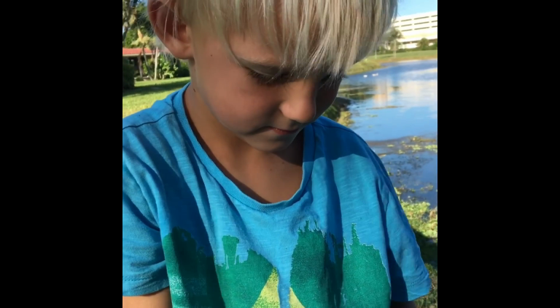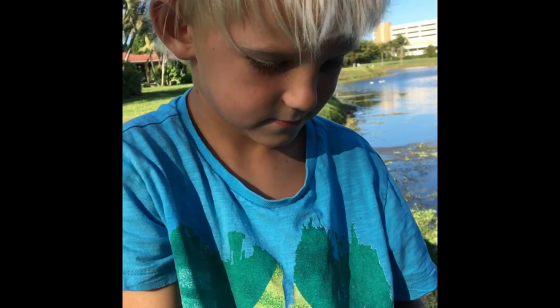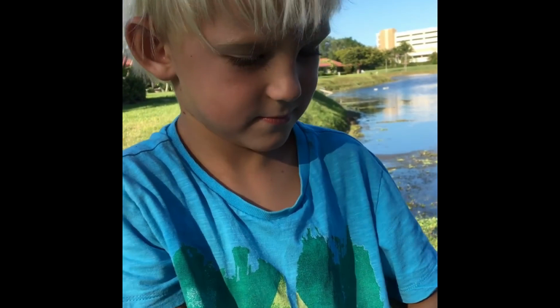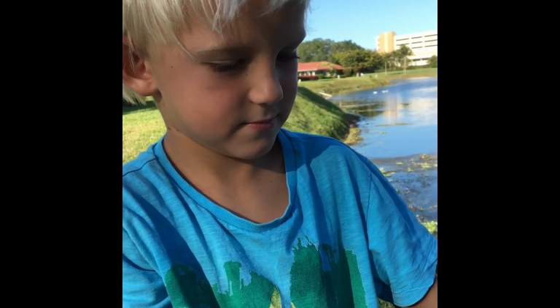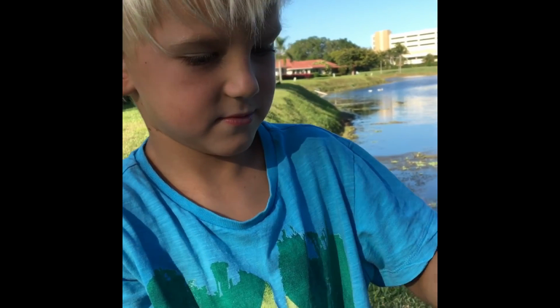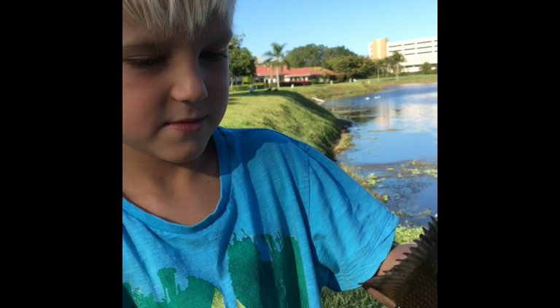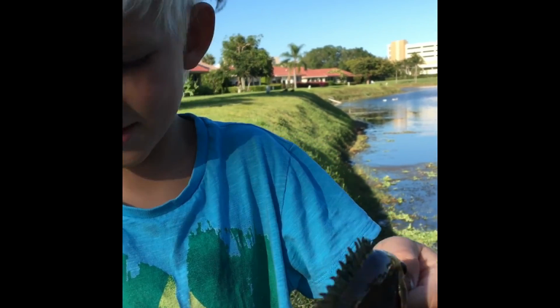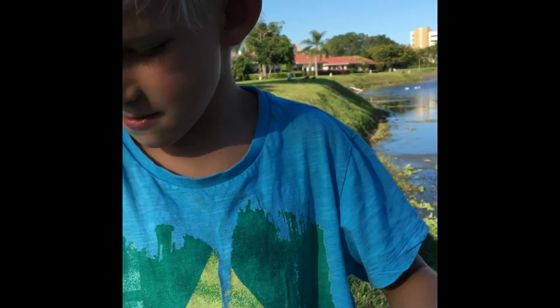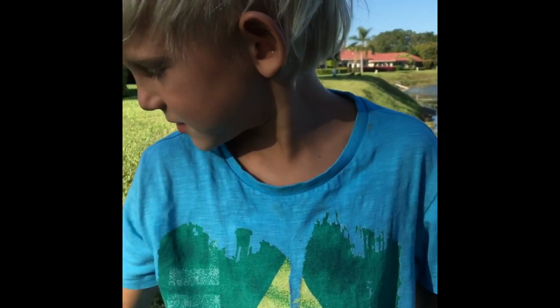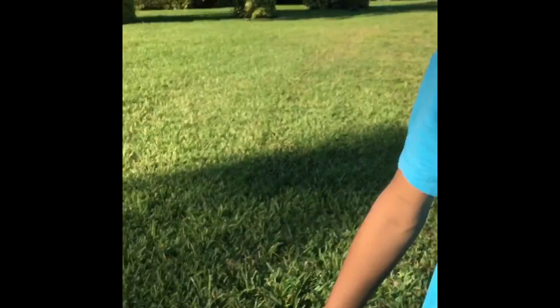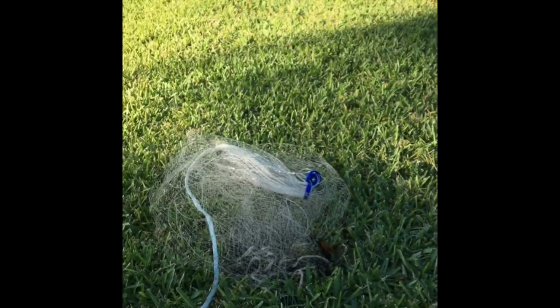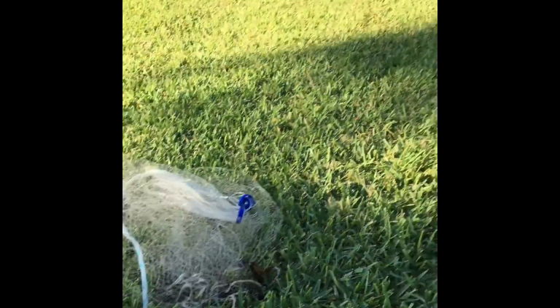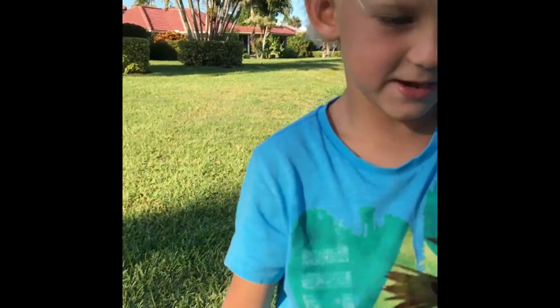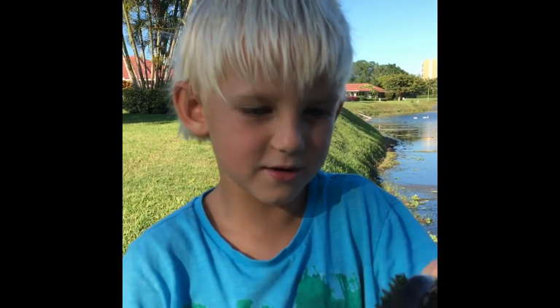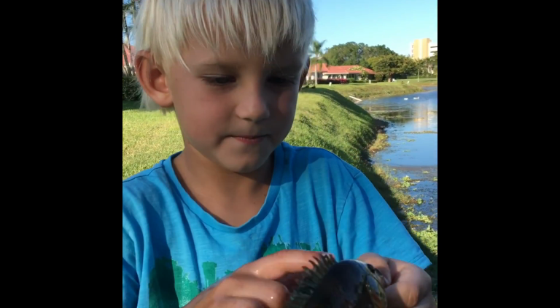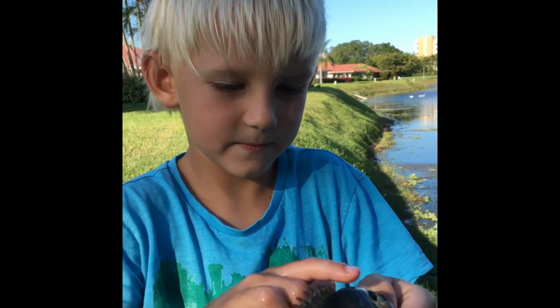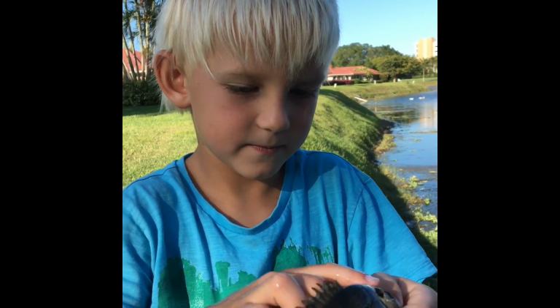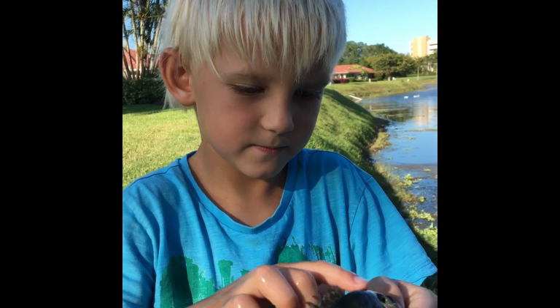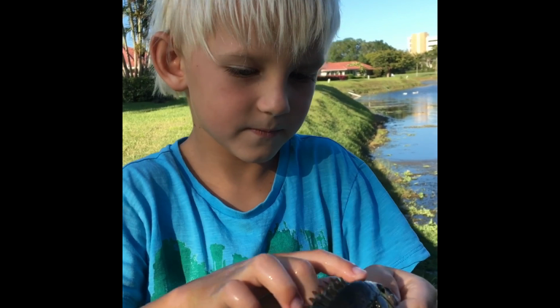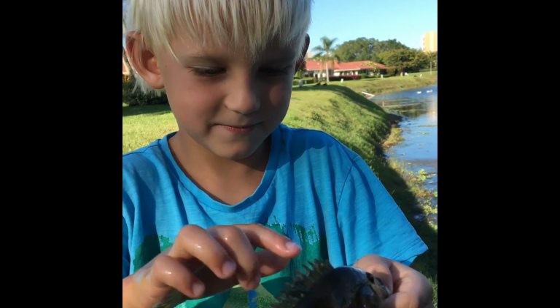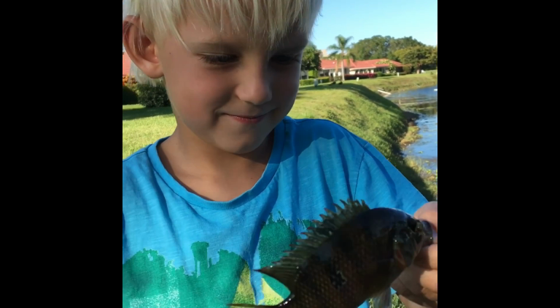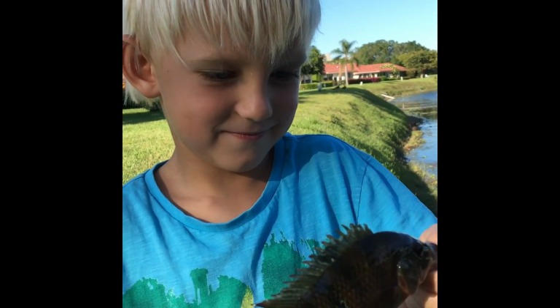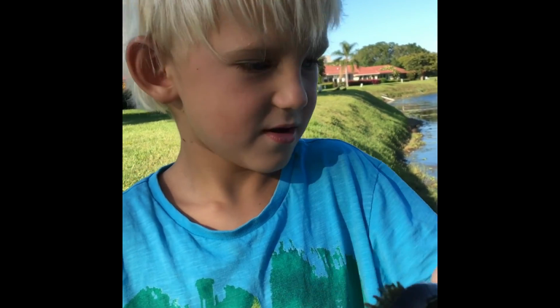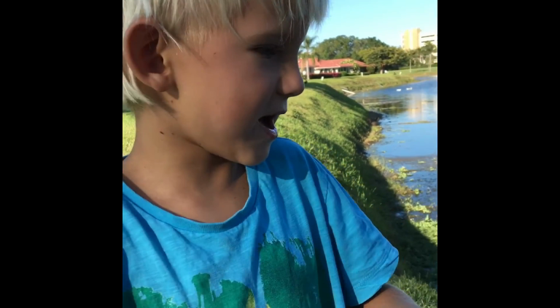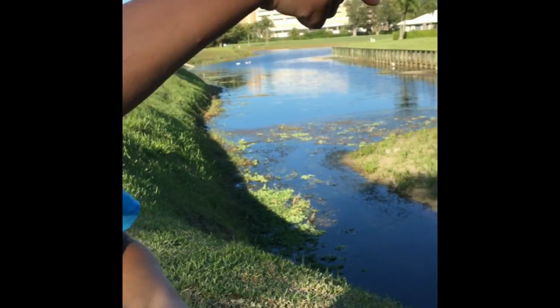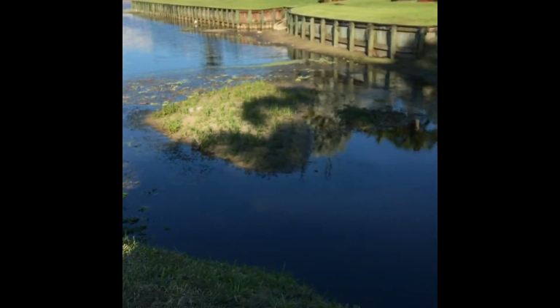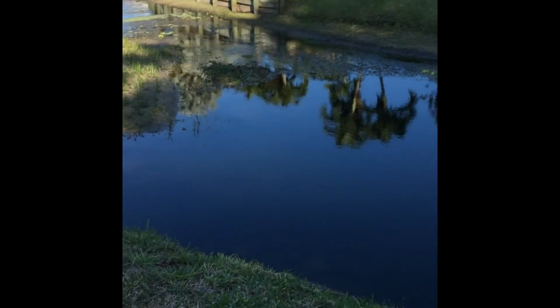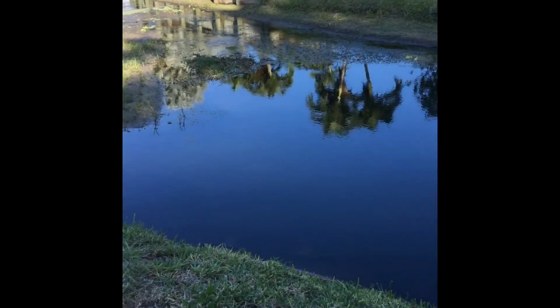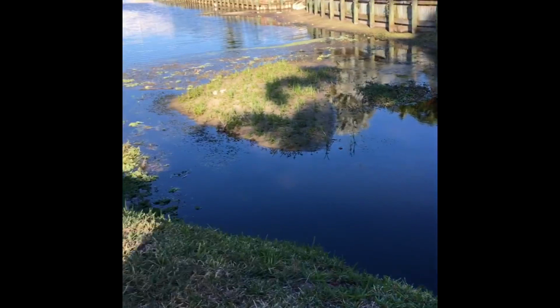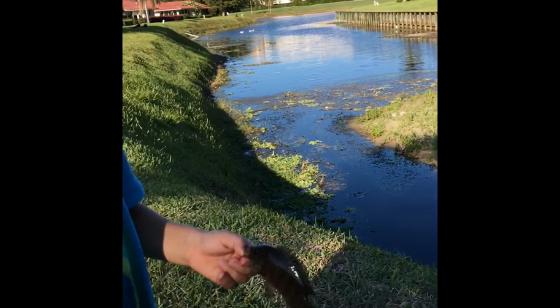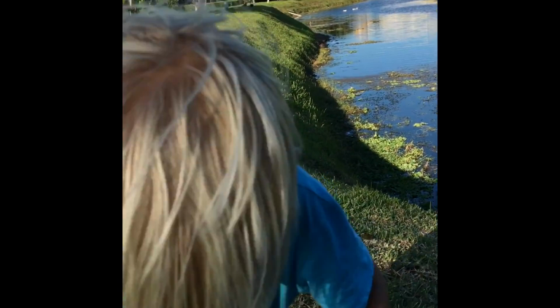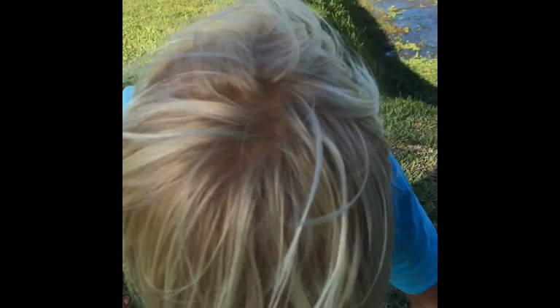So how did we catch him? We took a cast net and we caught him. From where? At the creek, right there. Bye buddy.